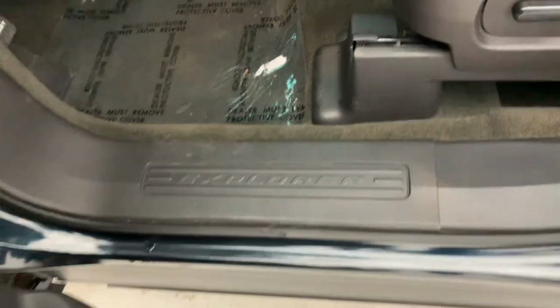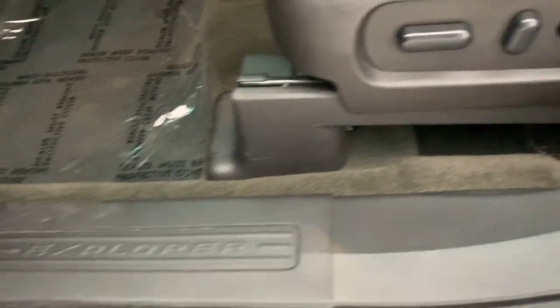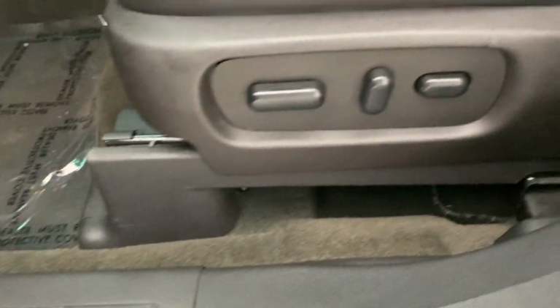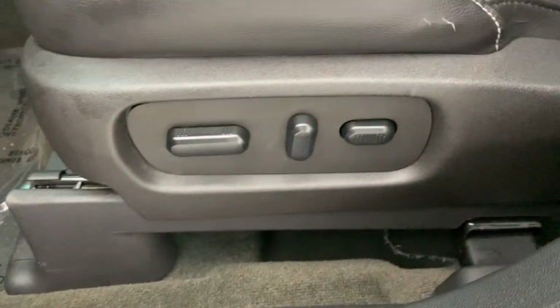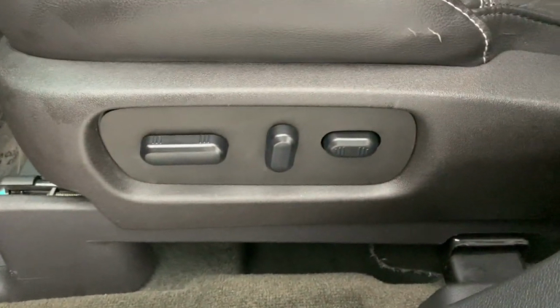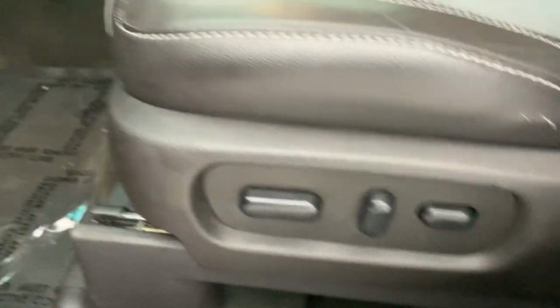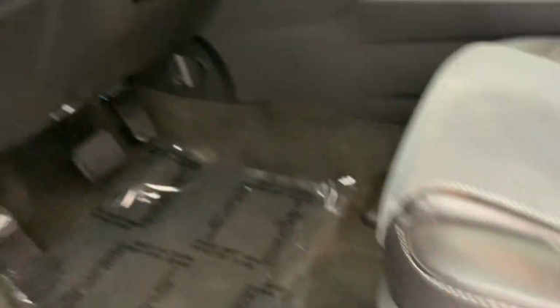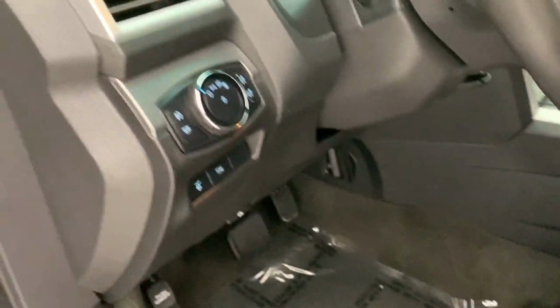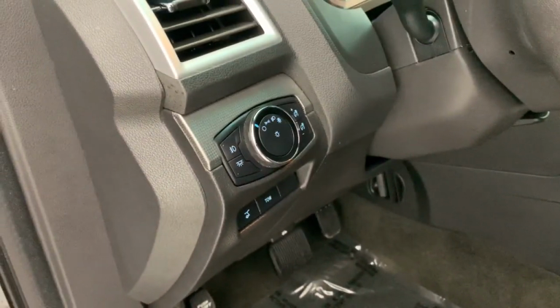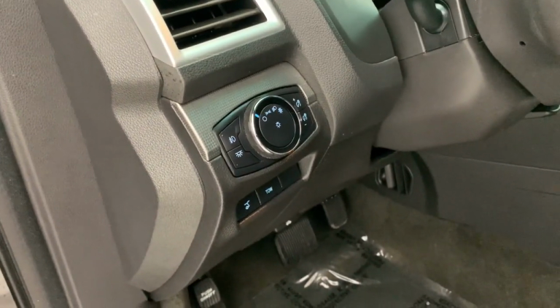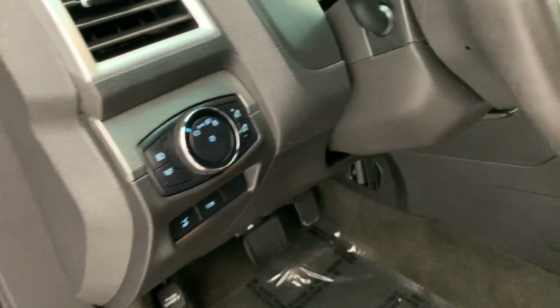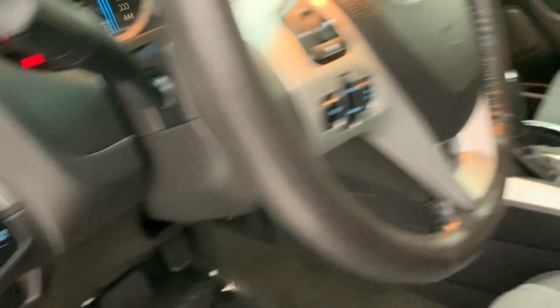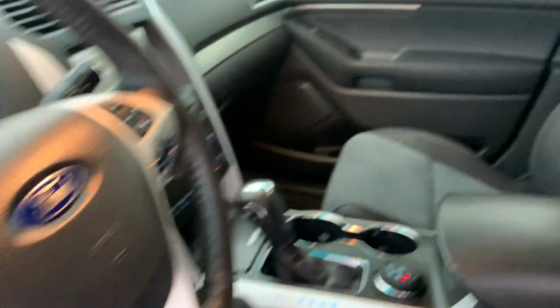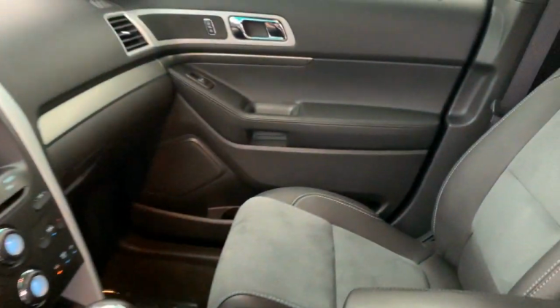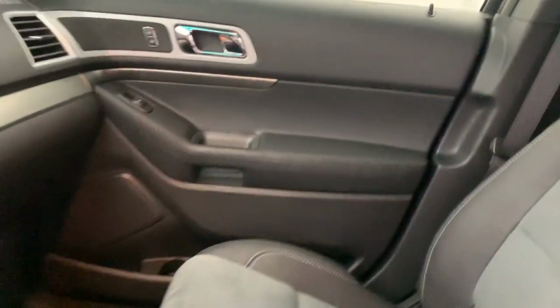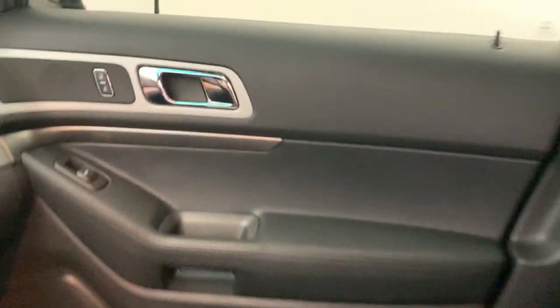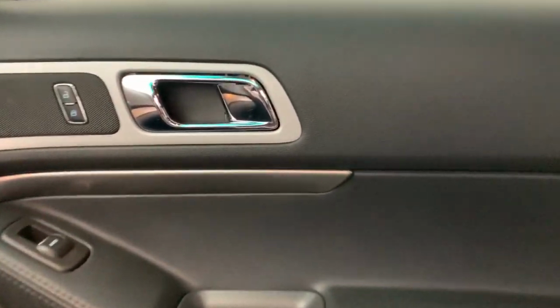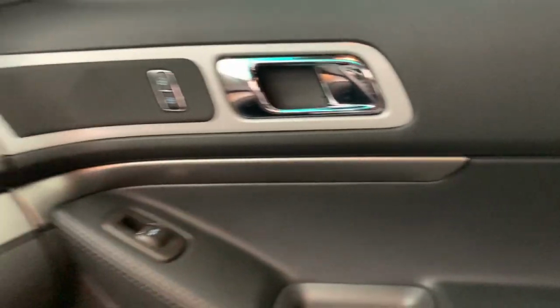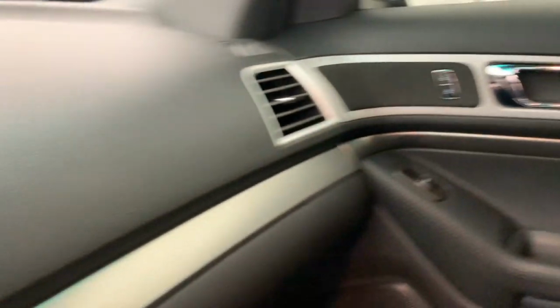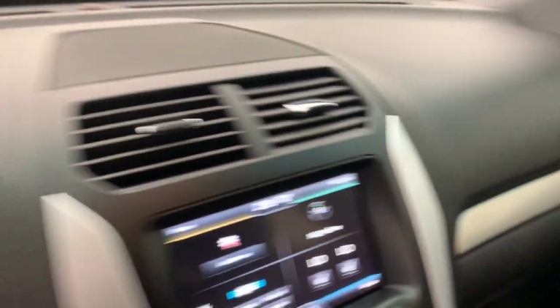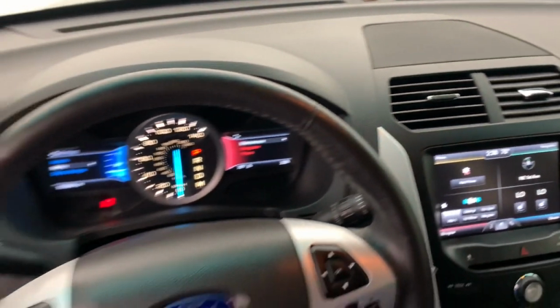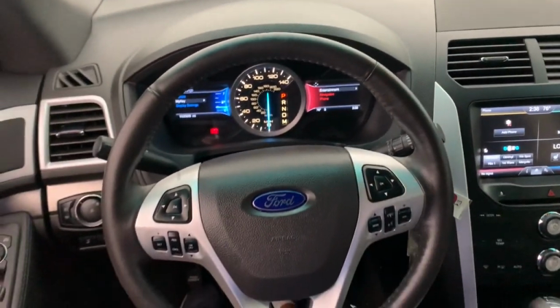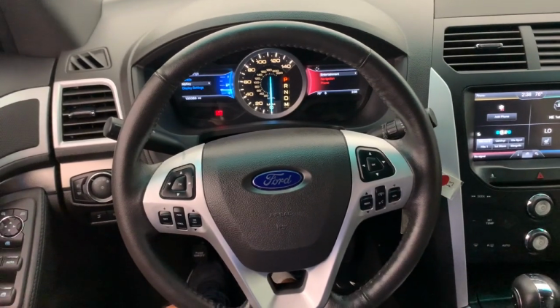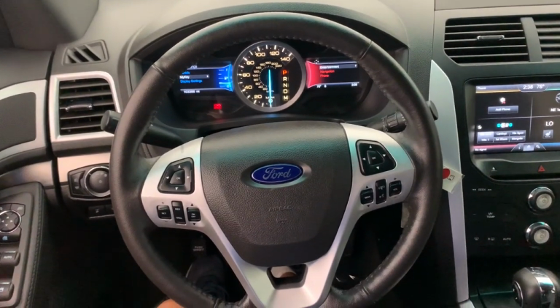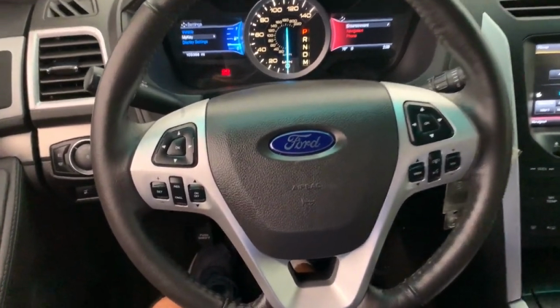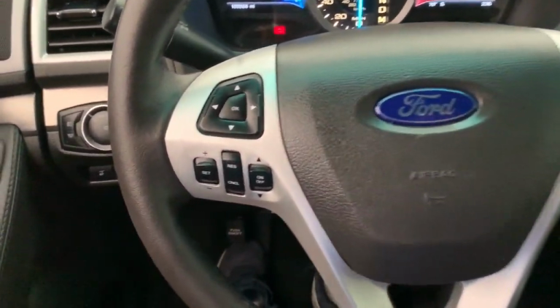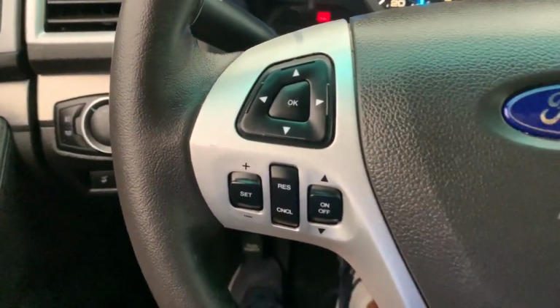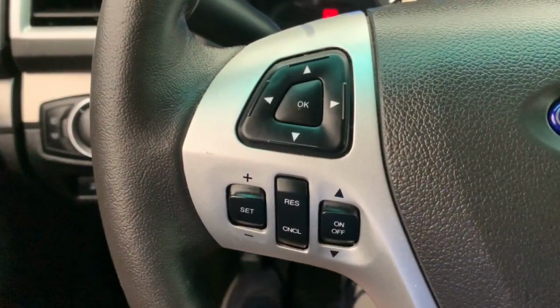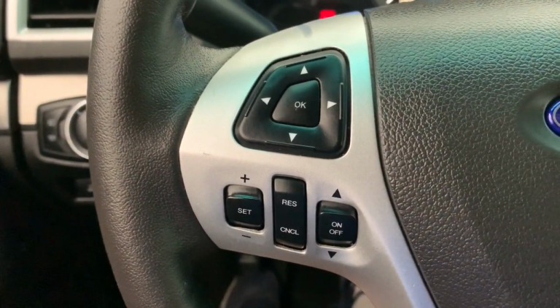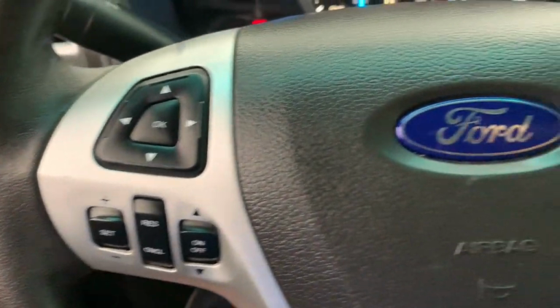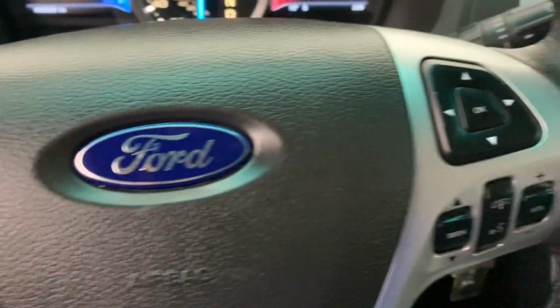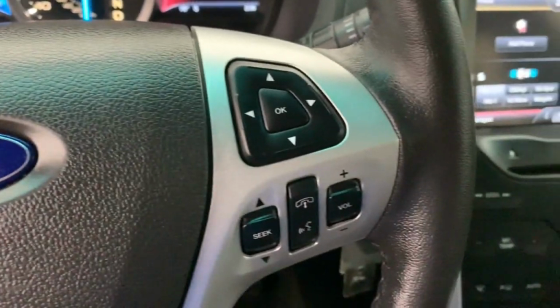The following are some of this vehicle's highlighted options: navigation system, keyless entry, sun/moonroof, power passenger seat, fog lamps, satellite radio, power lift gate, aluminum wheels, third row seat, alarm.